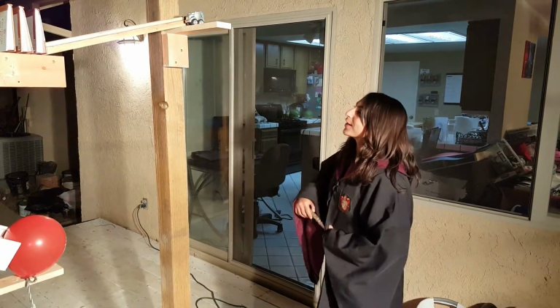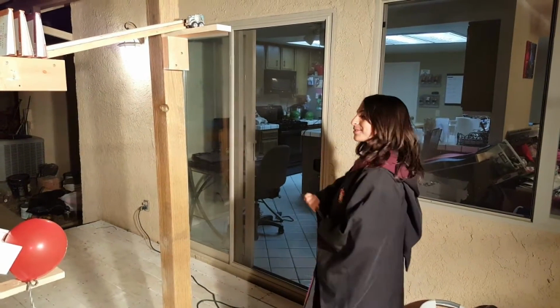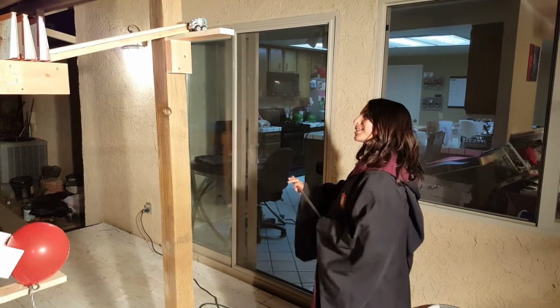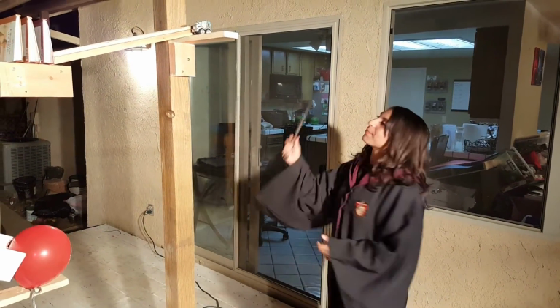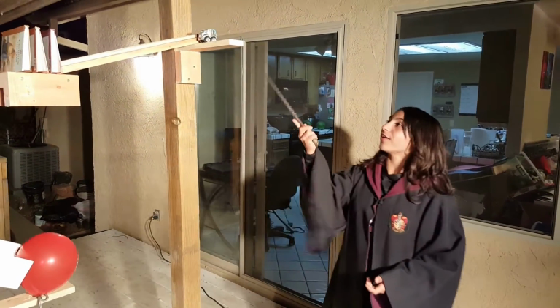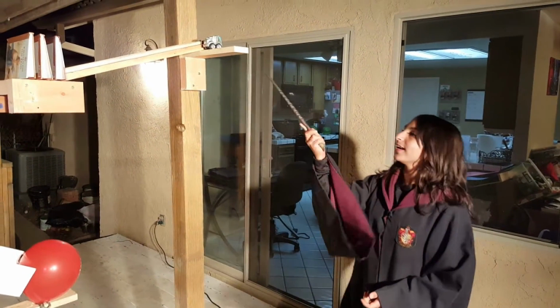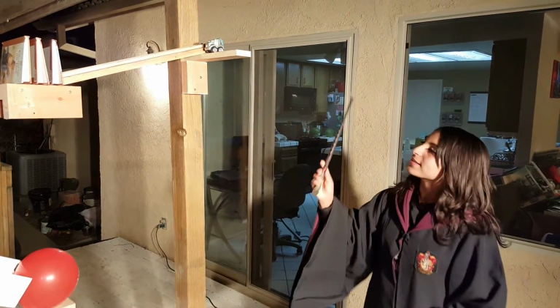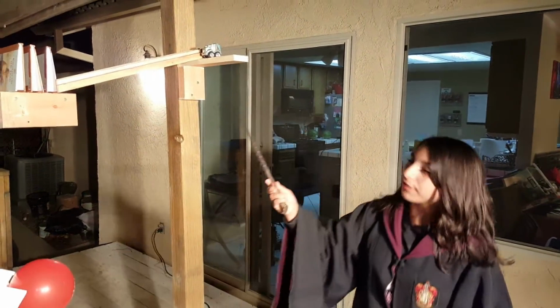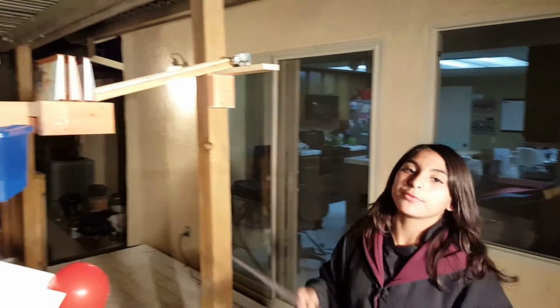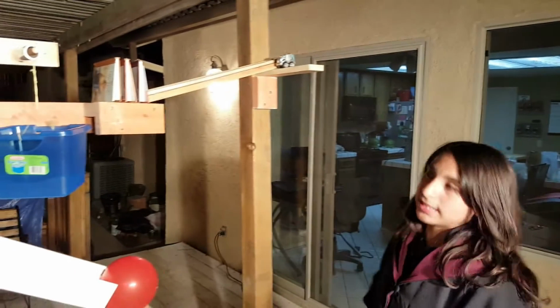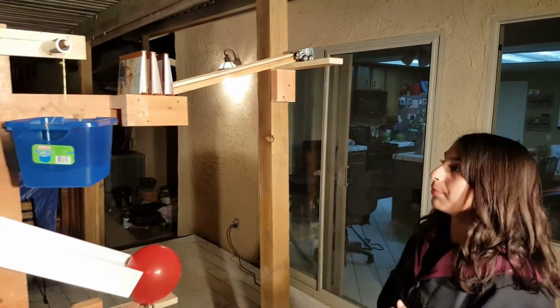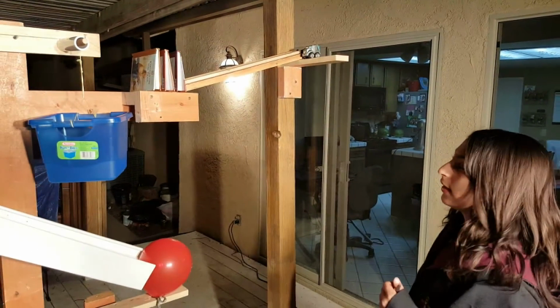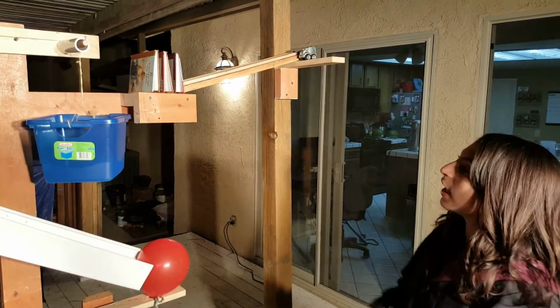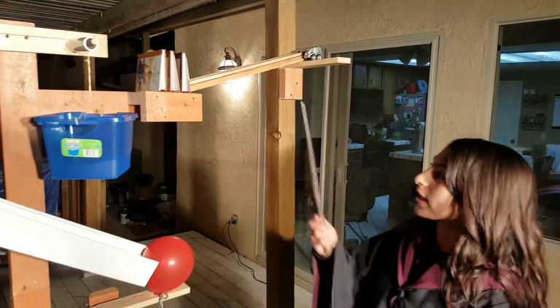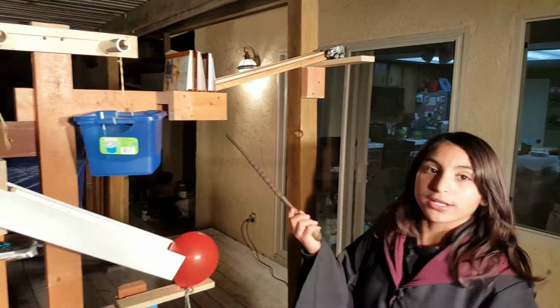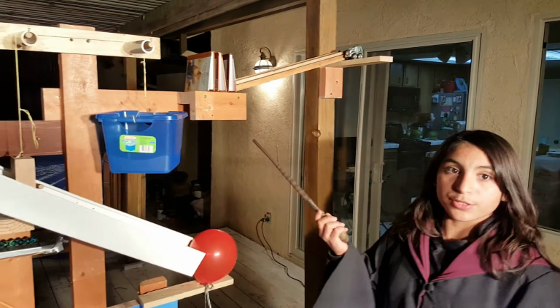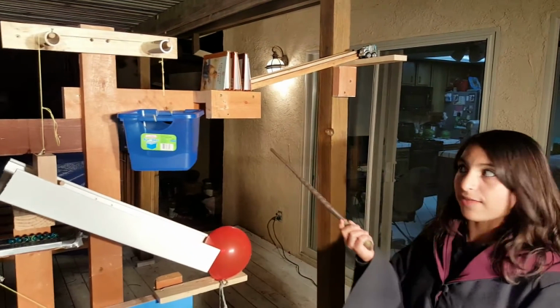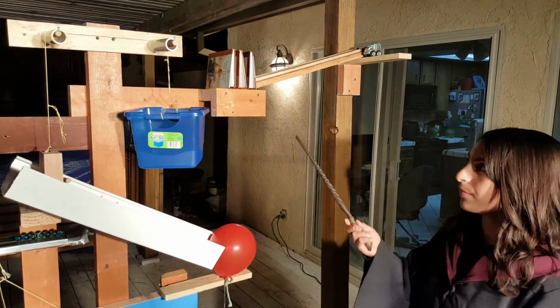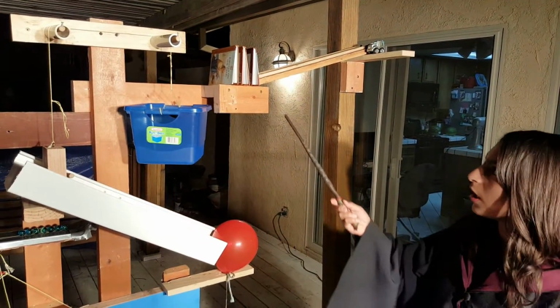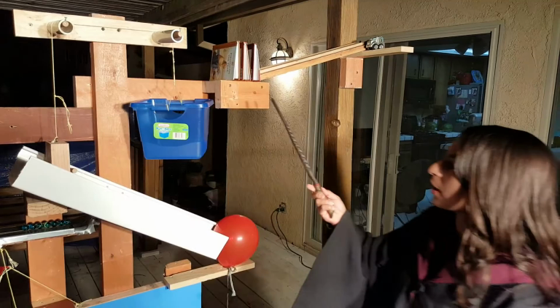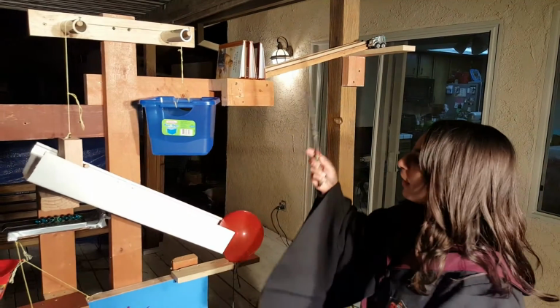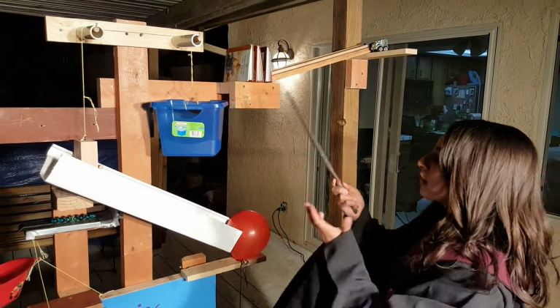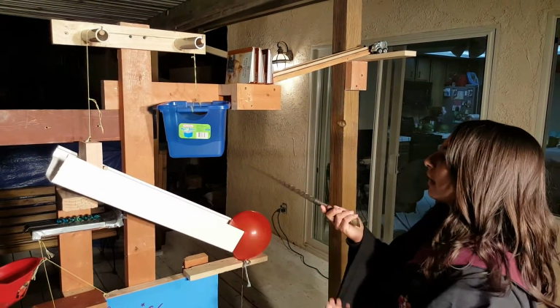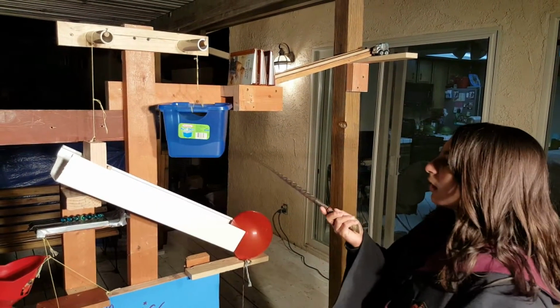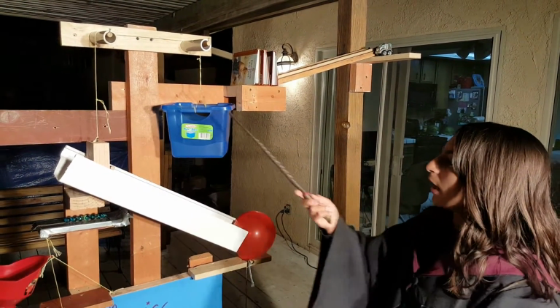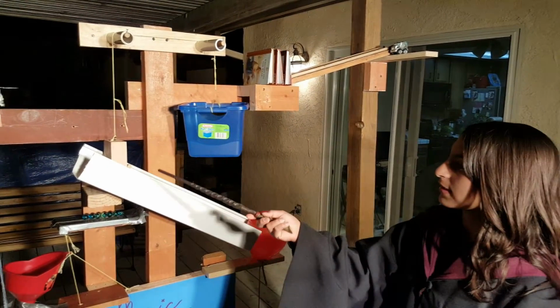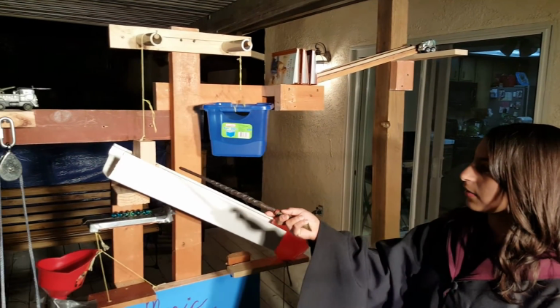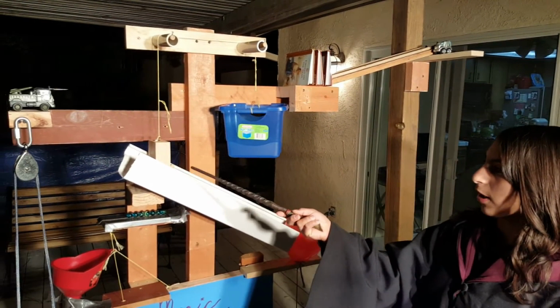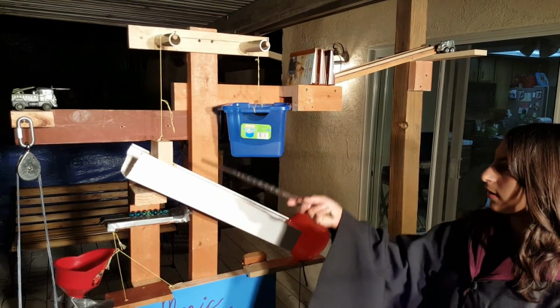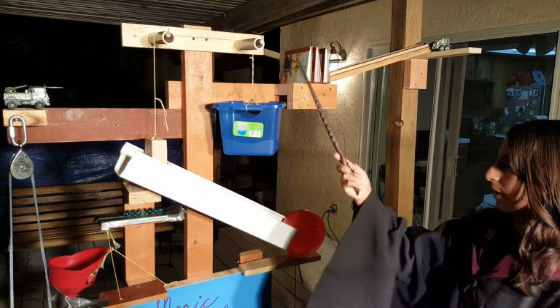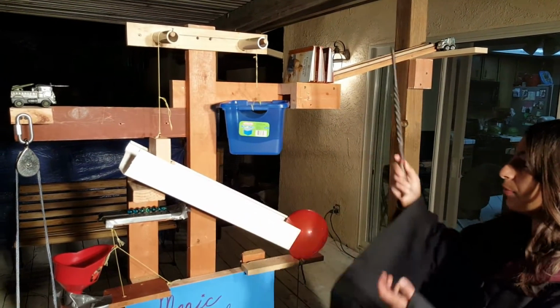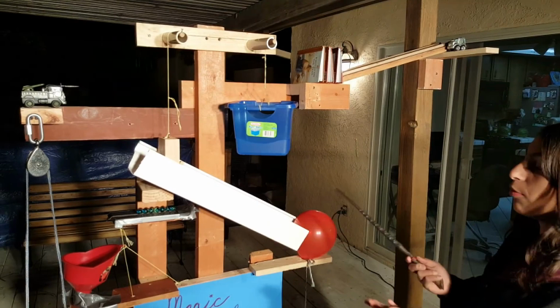First, we're going to start by putting the car down the ramp, which is an inclined plane. It'll then hit the books, which is a lever. The book will then fall into the bucket, releasing the block and pulling it up, which is the pulley.